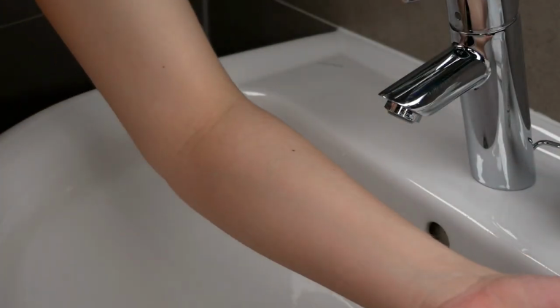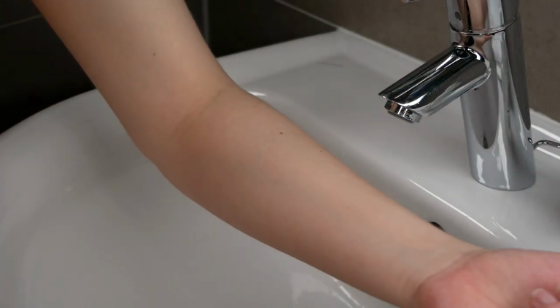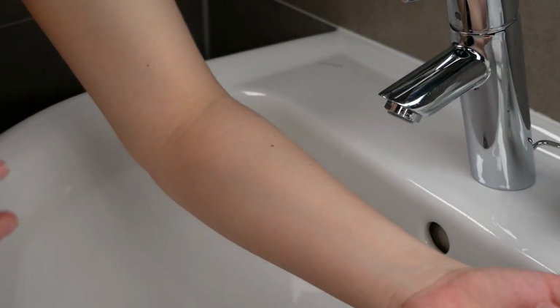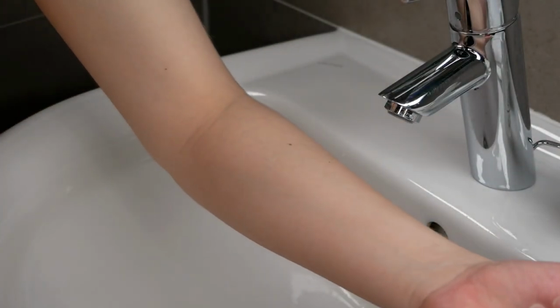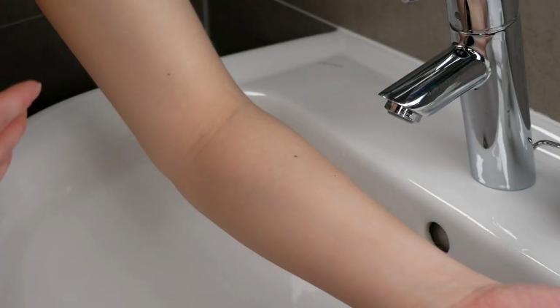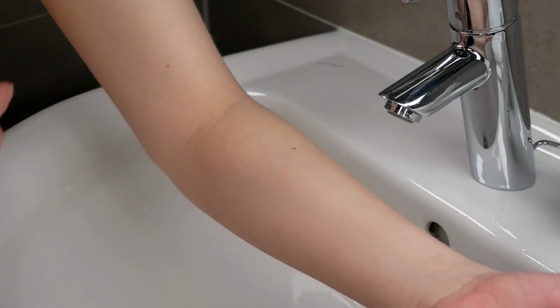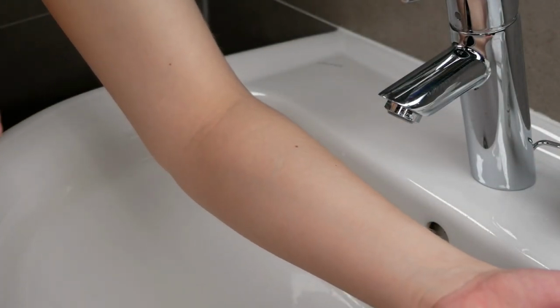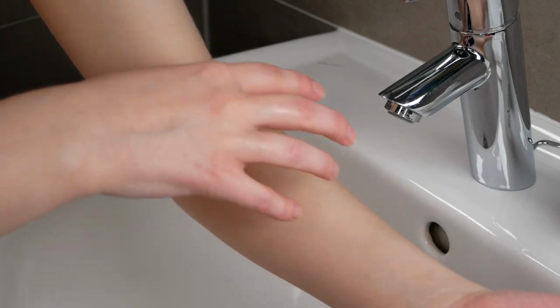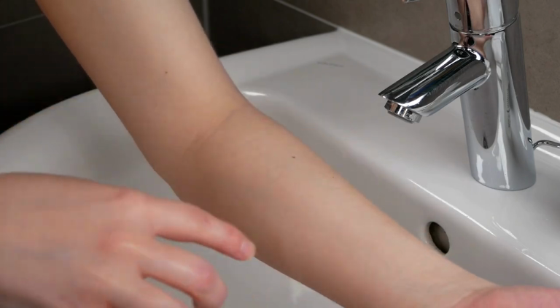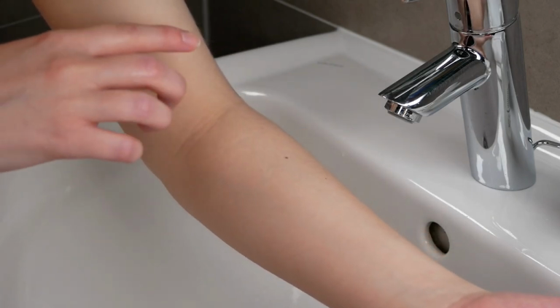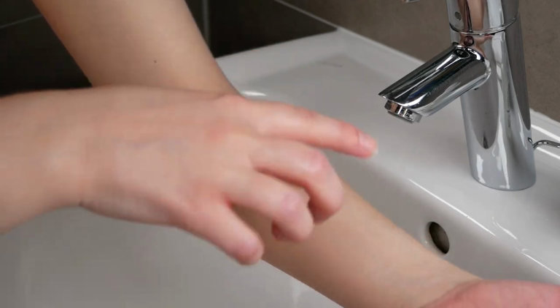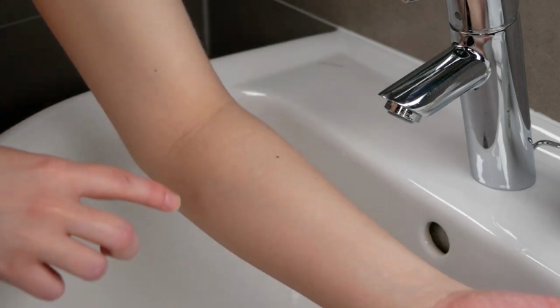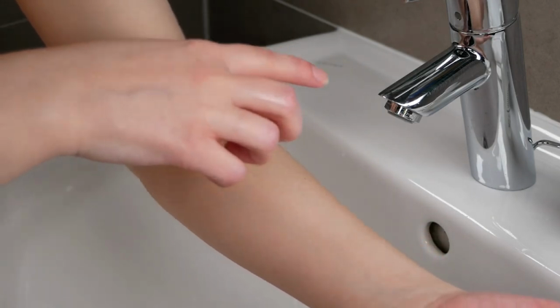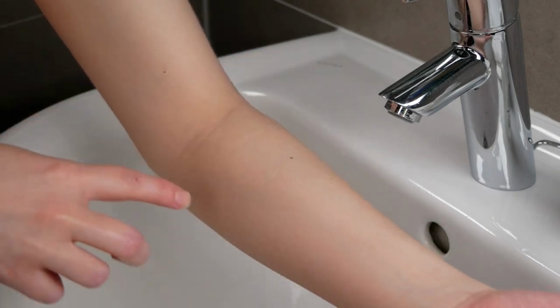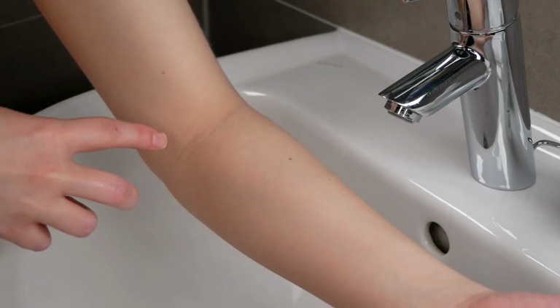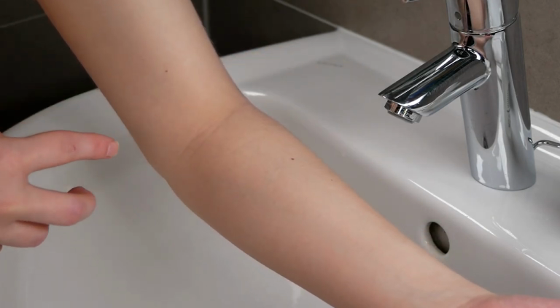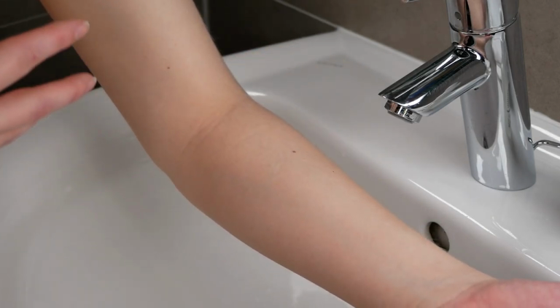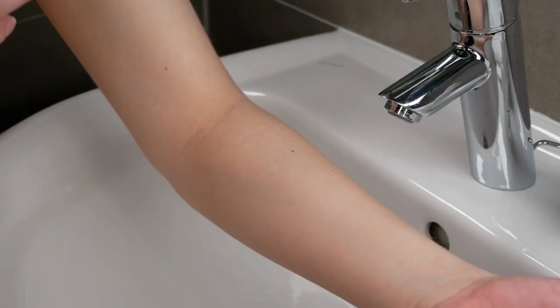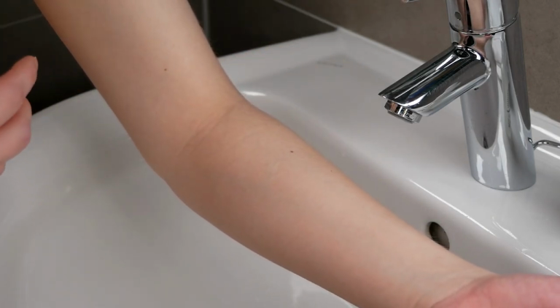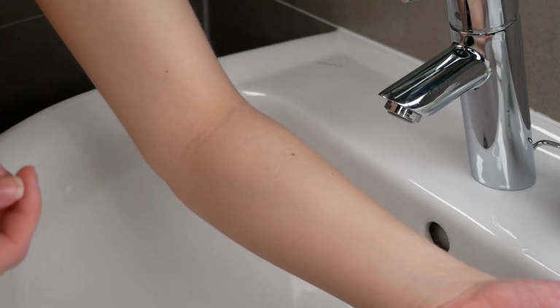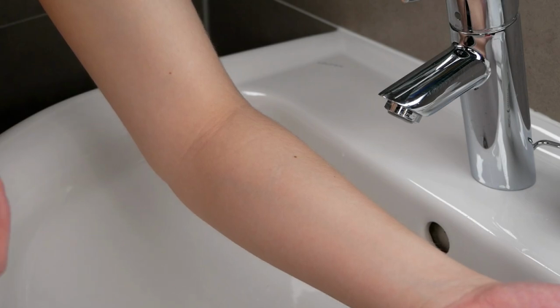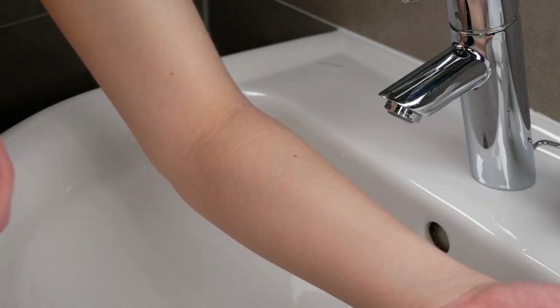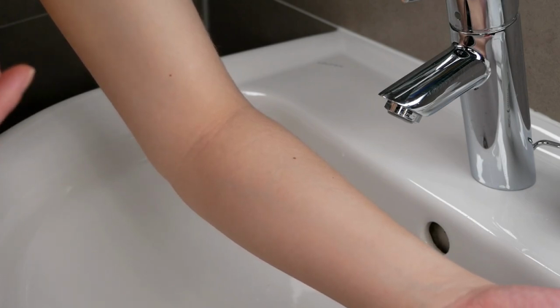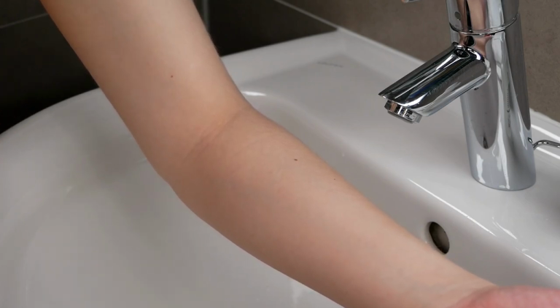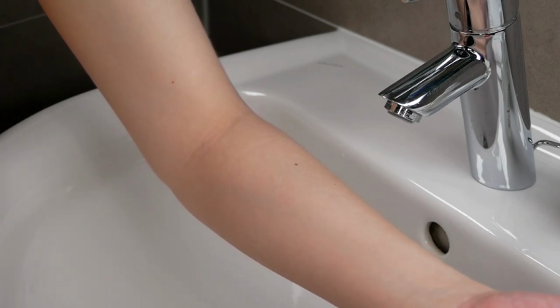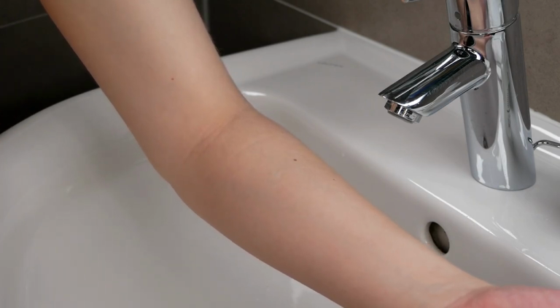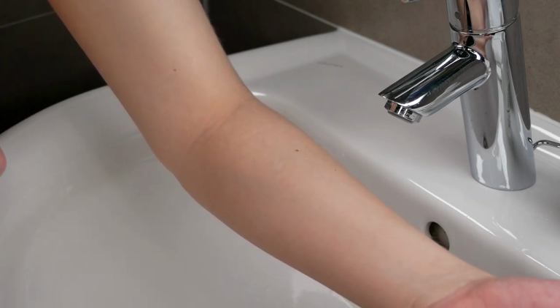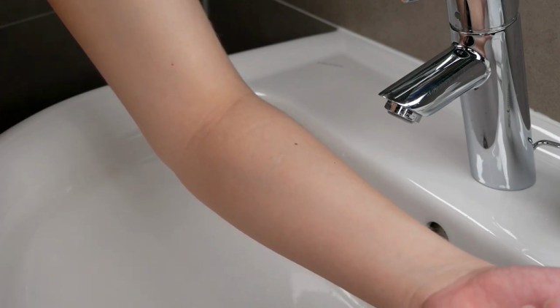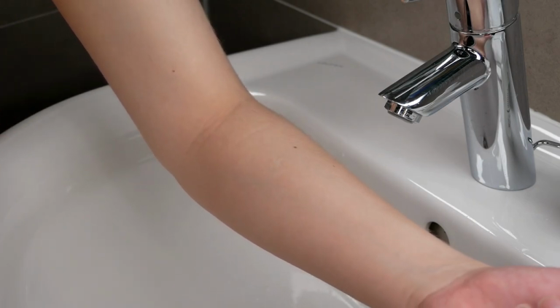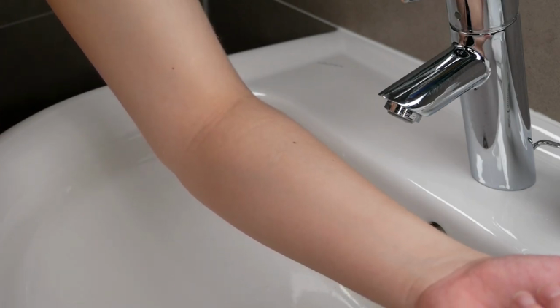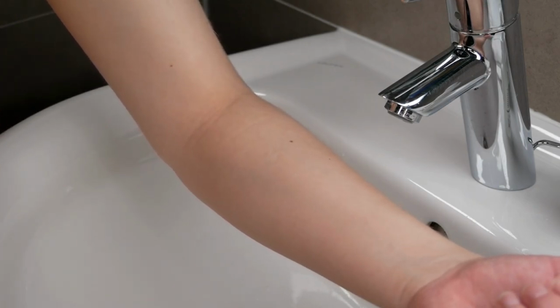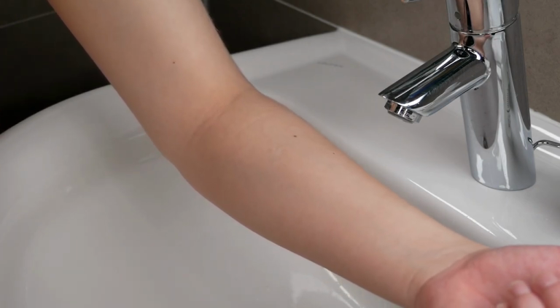Now, if no irritation is observed during the patch test over those 24 hours, then you can go ahead and start applying it onto your face and neck area and include it in your skincare routine.